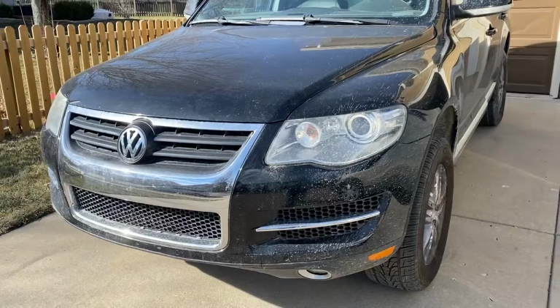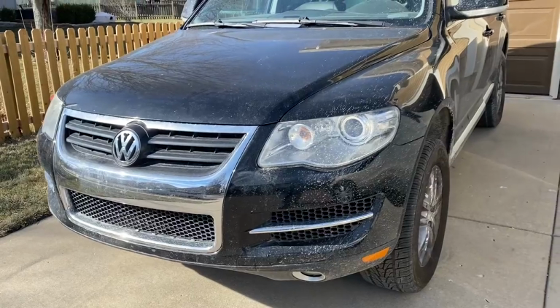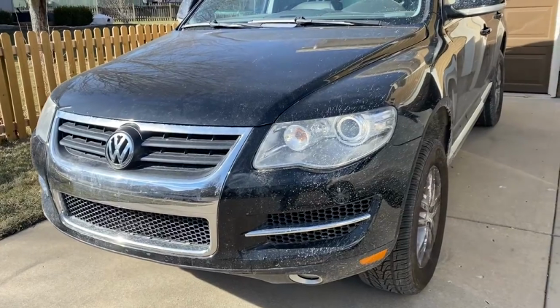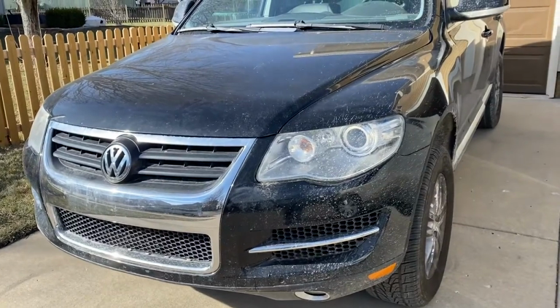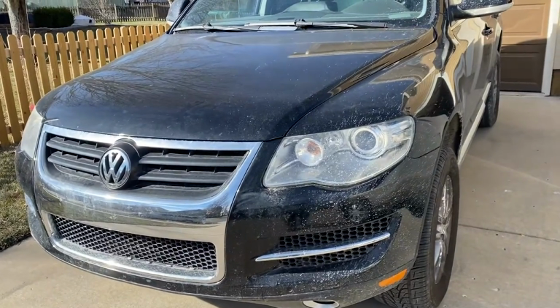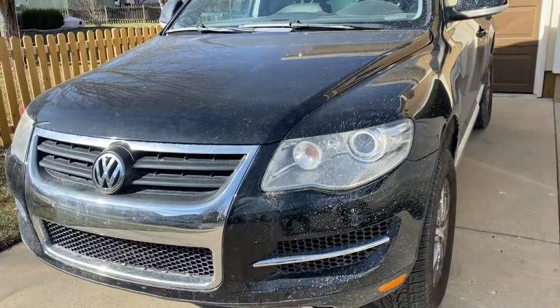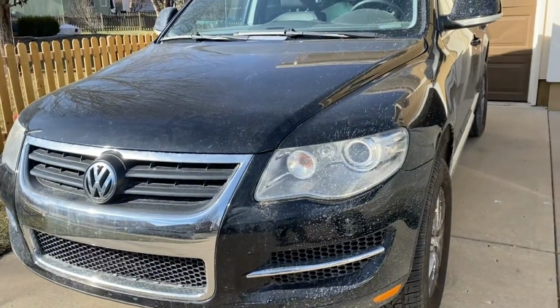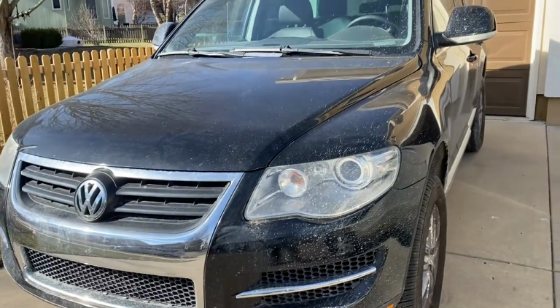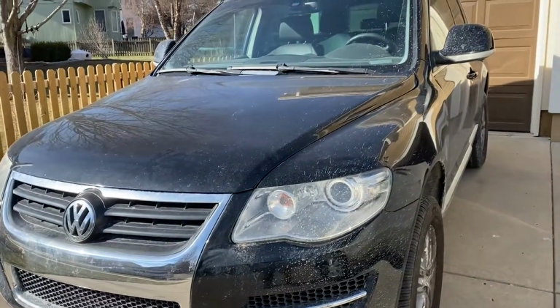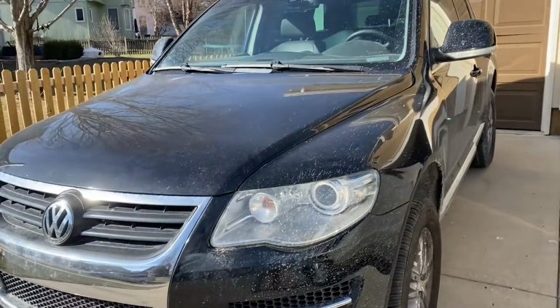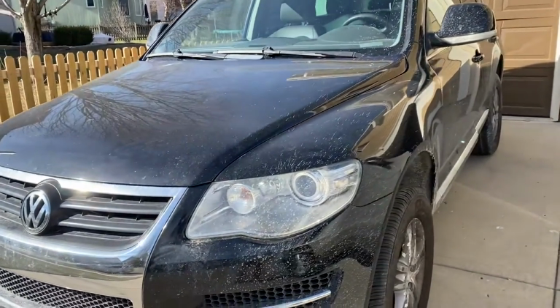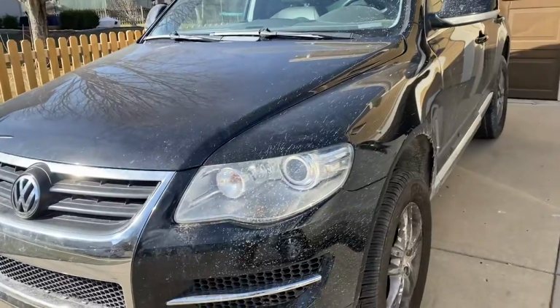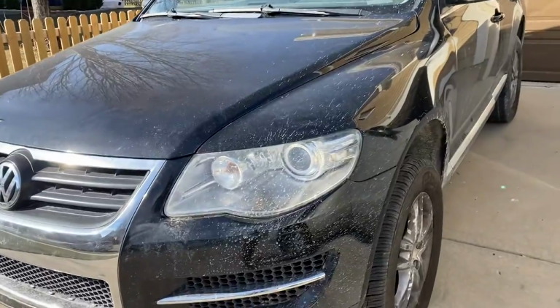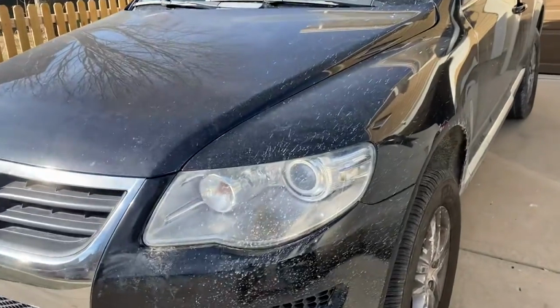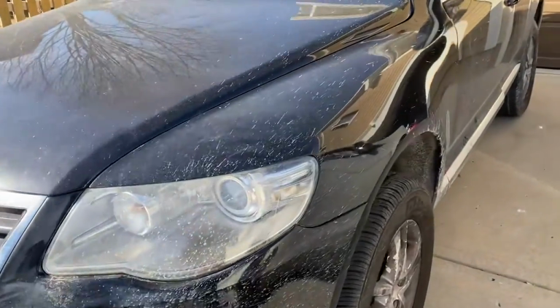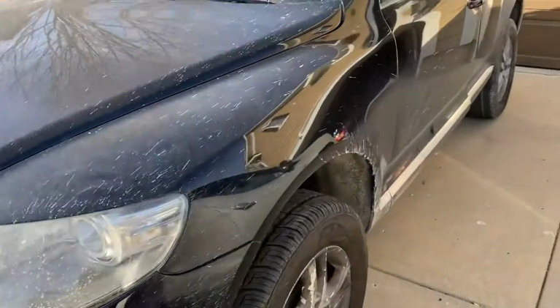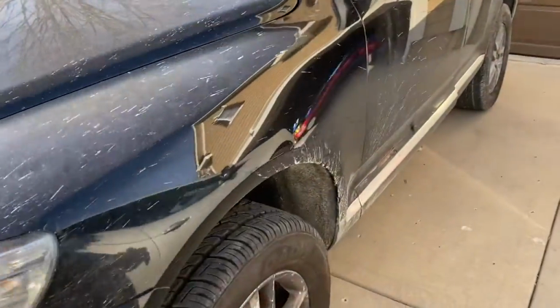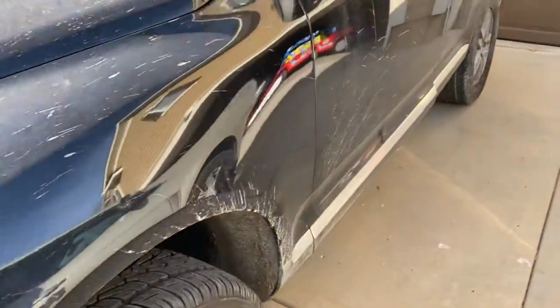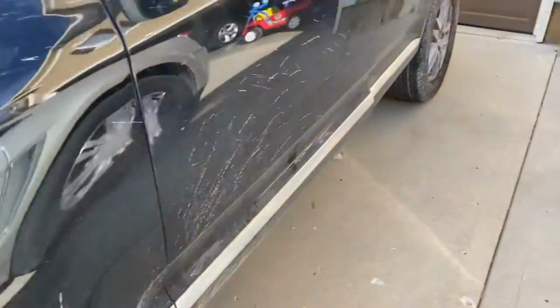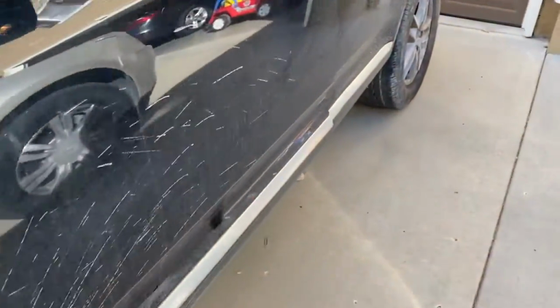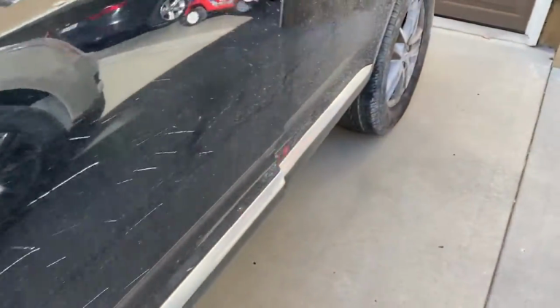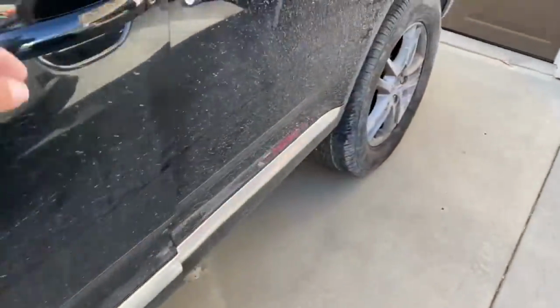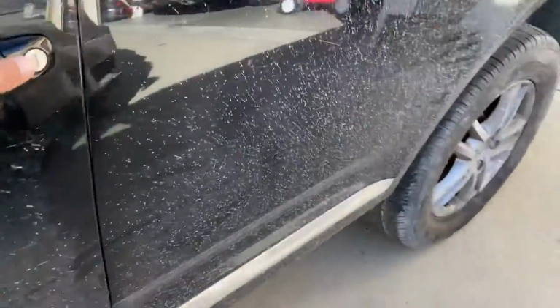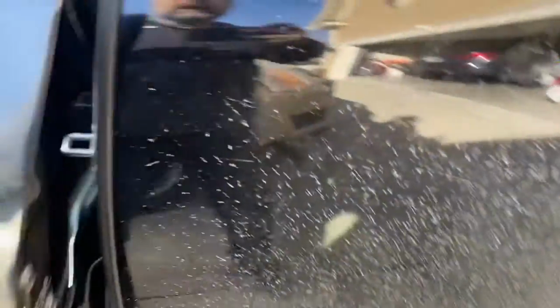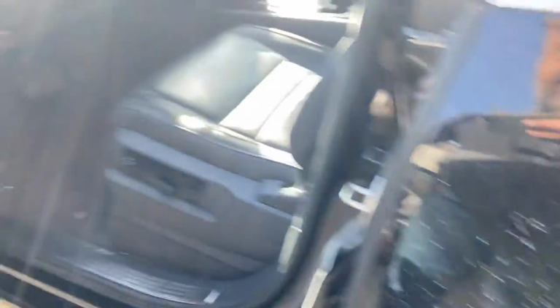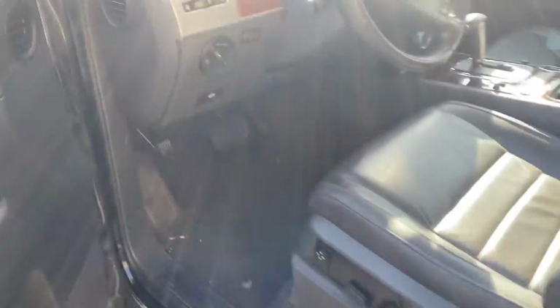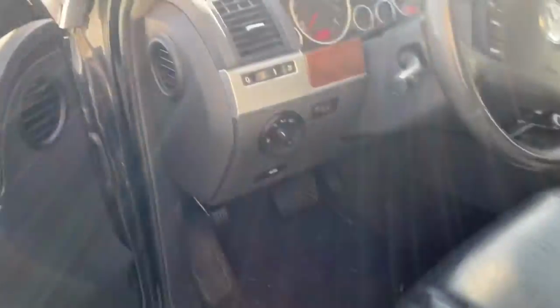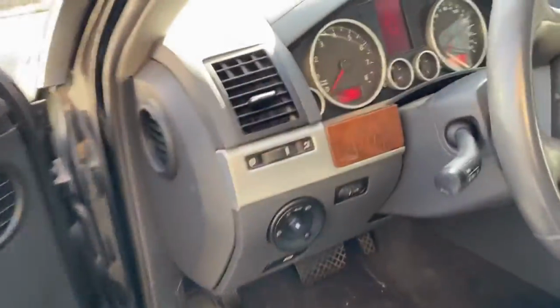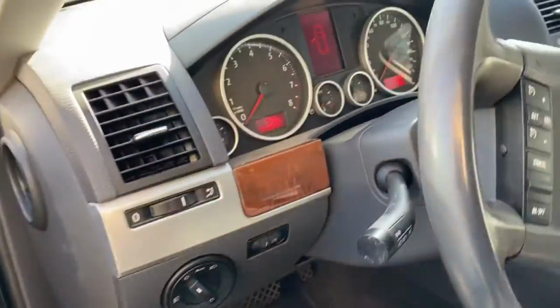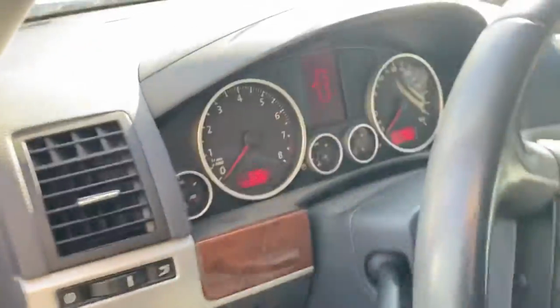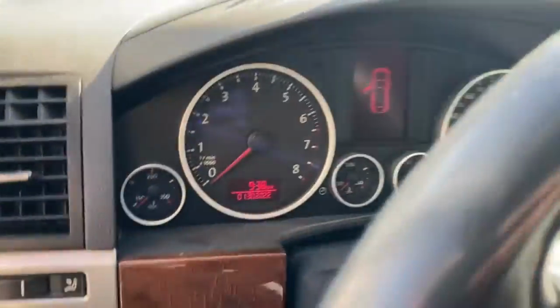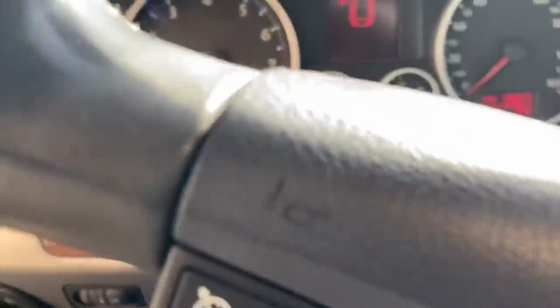Hey guys, so I have a 2008 Volkswagen Touareg. I have the same issue — the shifter won't come out of park, and the other issue is the key is stuck. I've seen a whole bunch of videos on YouTube regarding it, but none of those really explain what's going on.